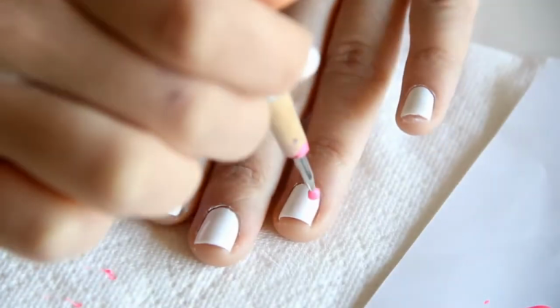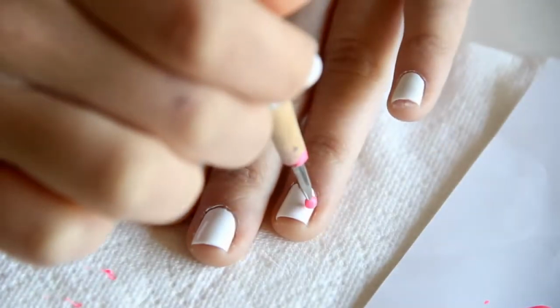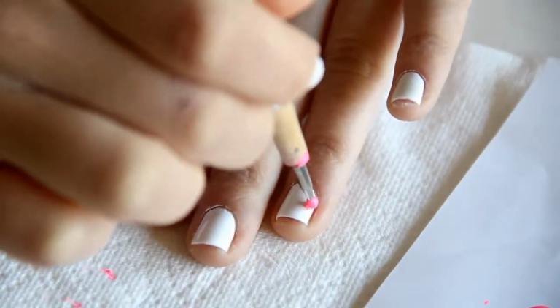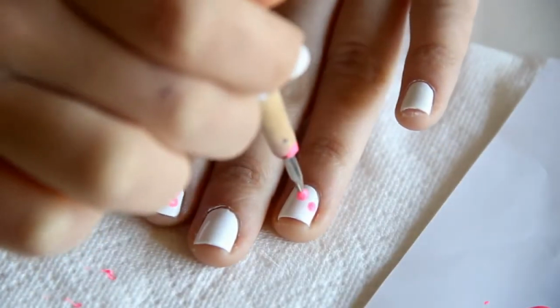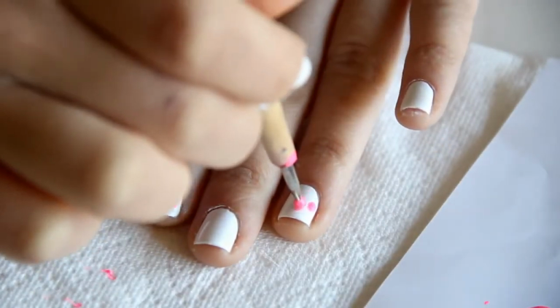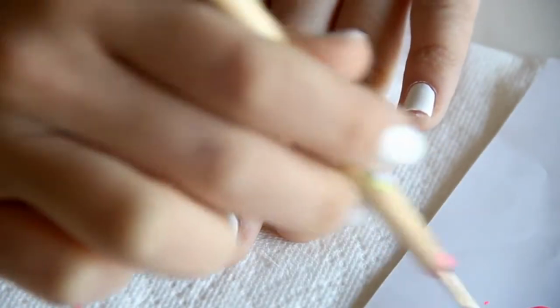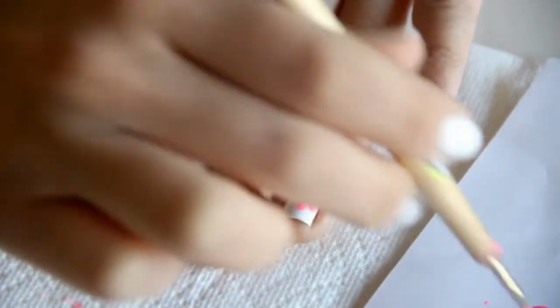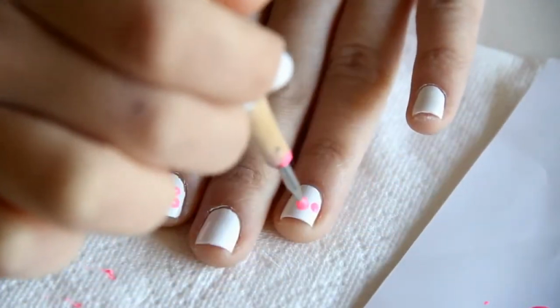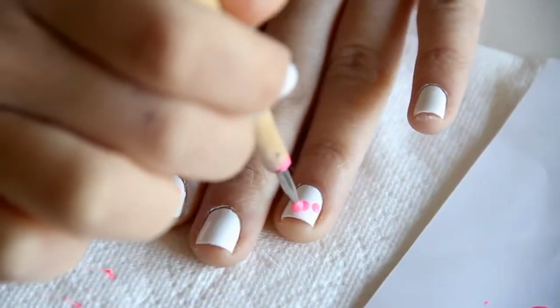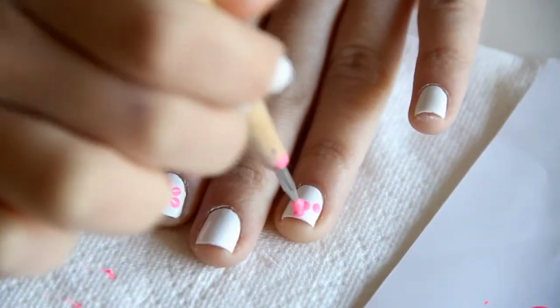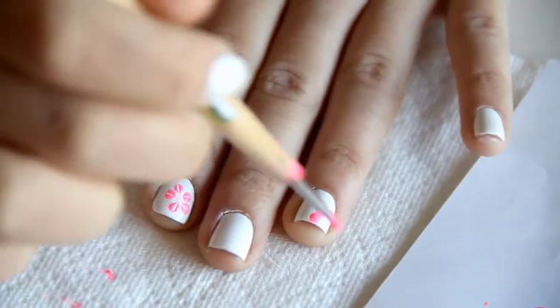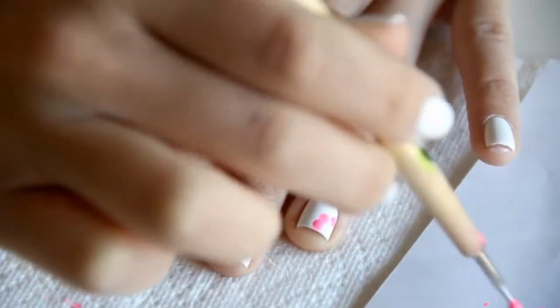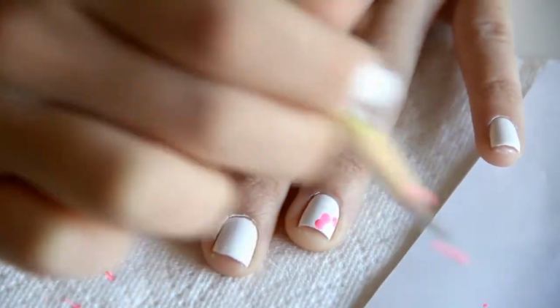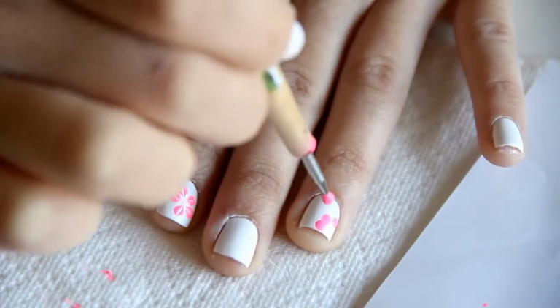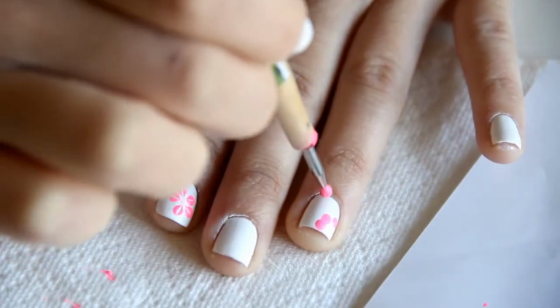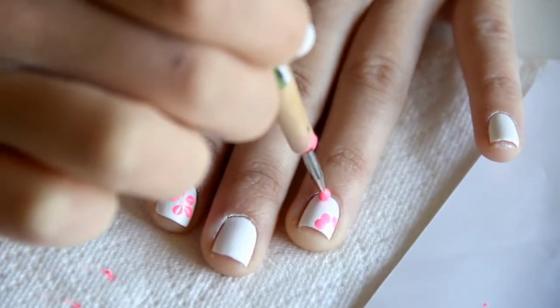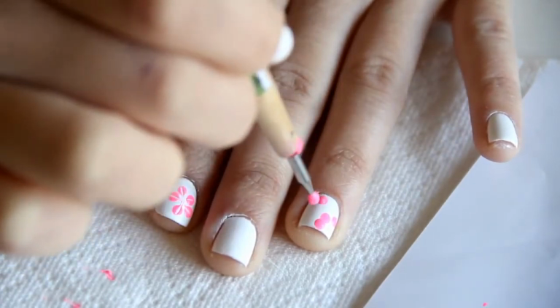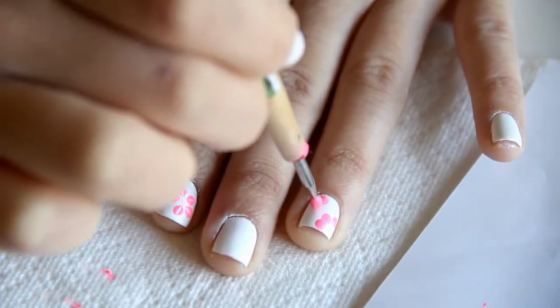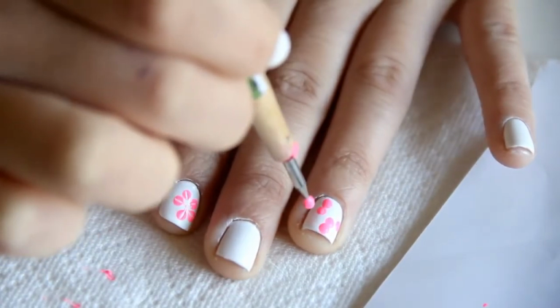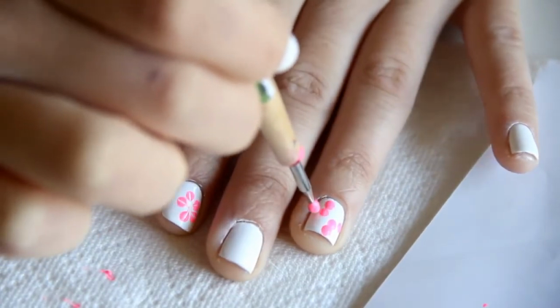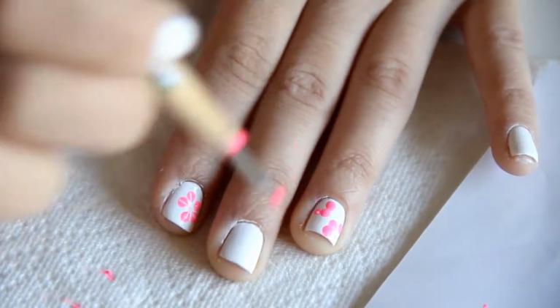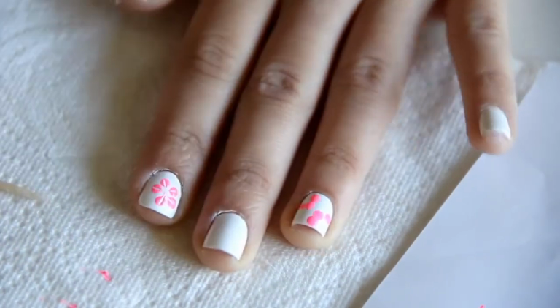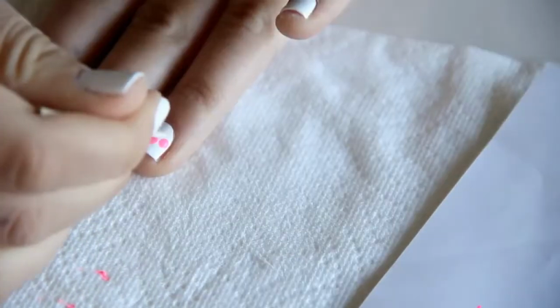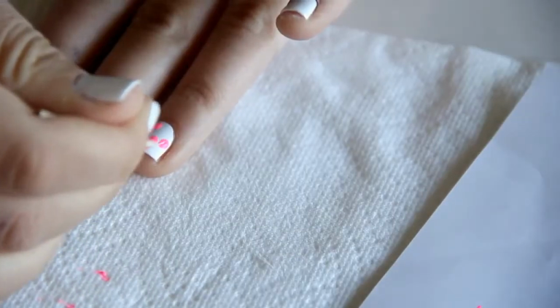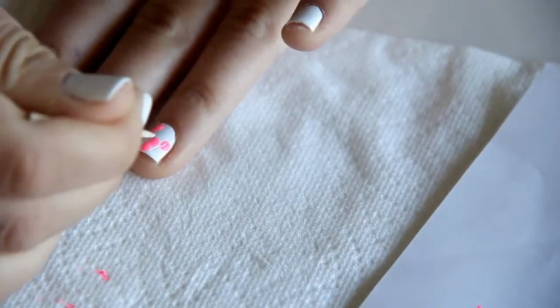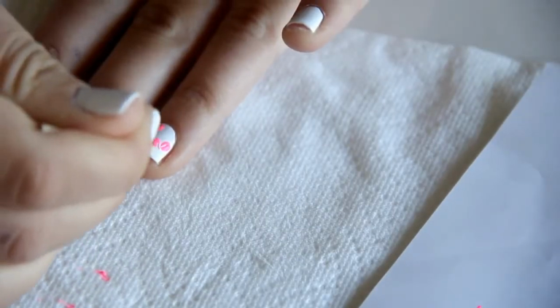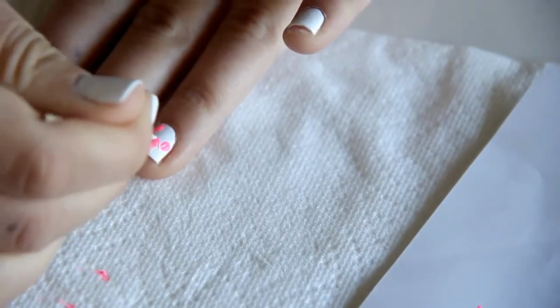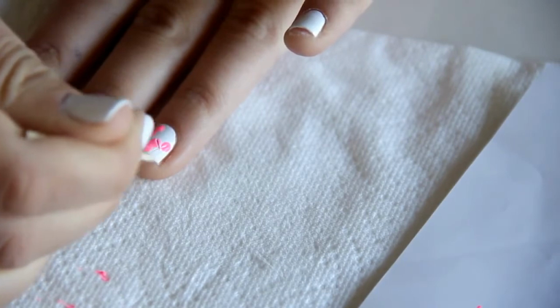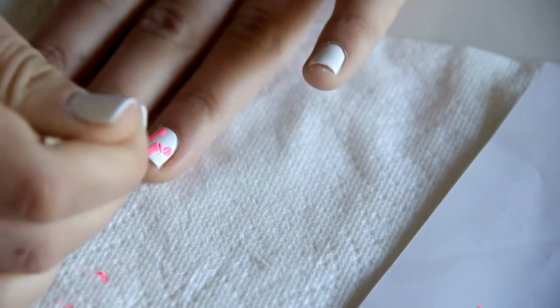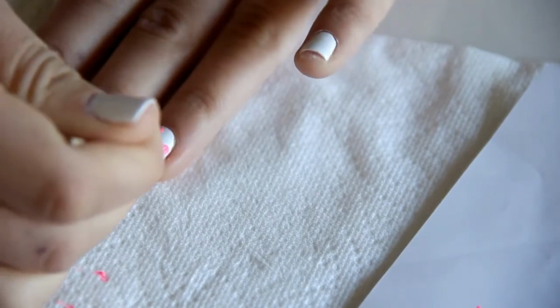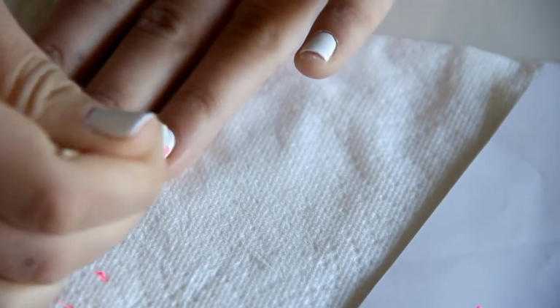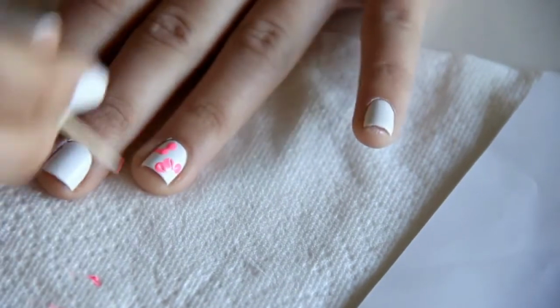Then you just want to continue this. You can keep doing different shapes and different sizes. I'm doing three on this one so they can be kind of like half flowers, and then I'm just bringing in the dots again.